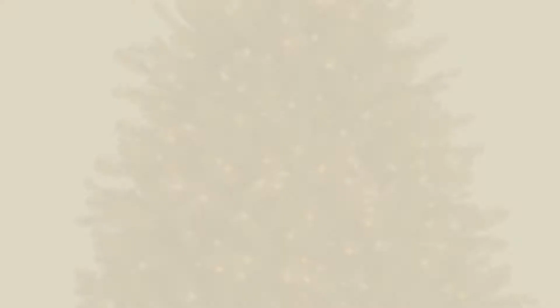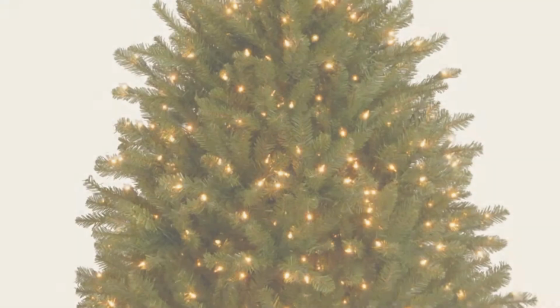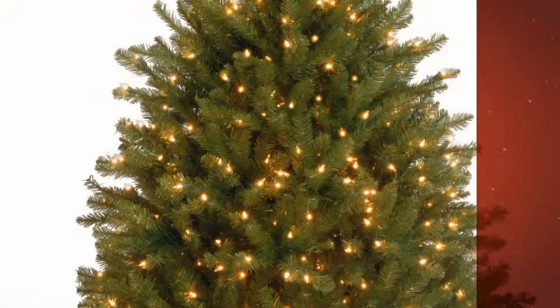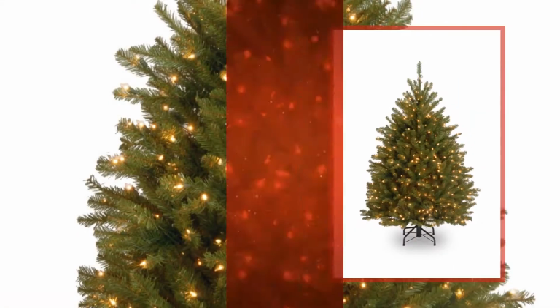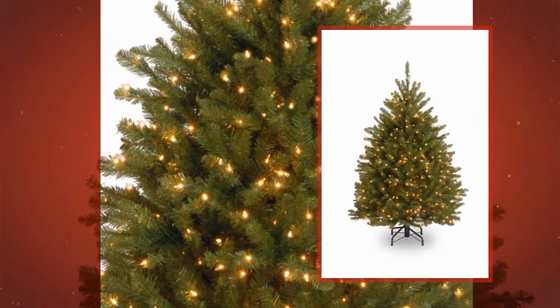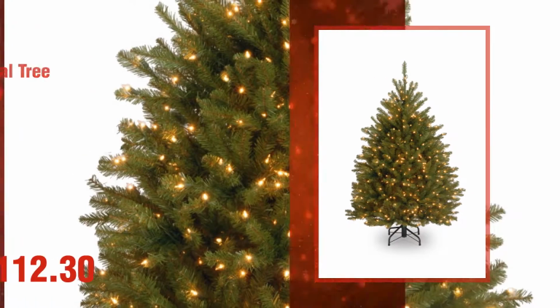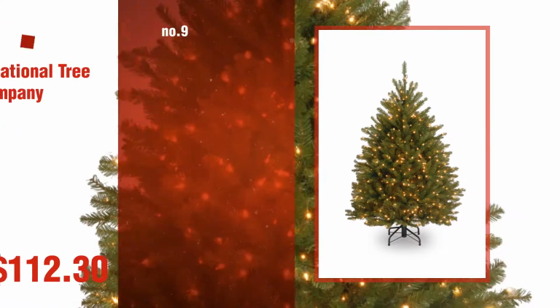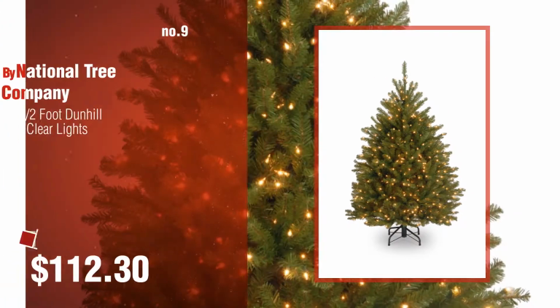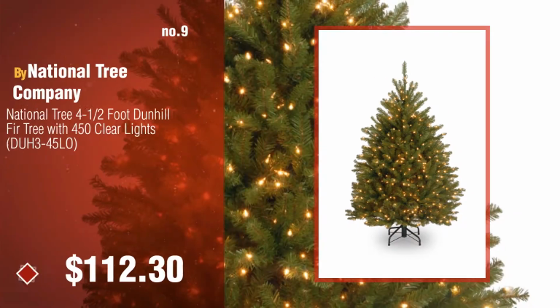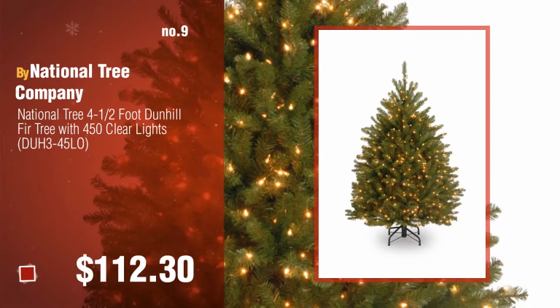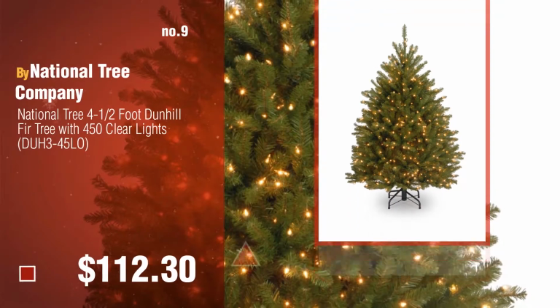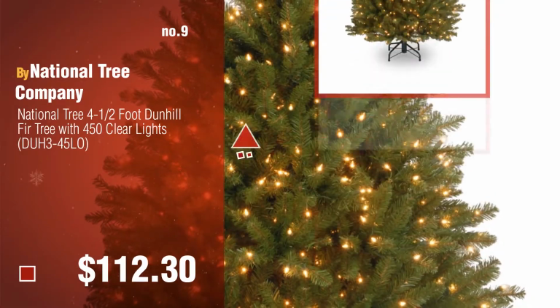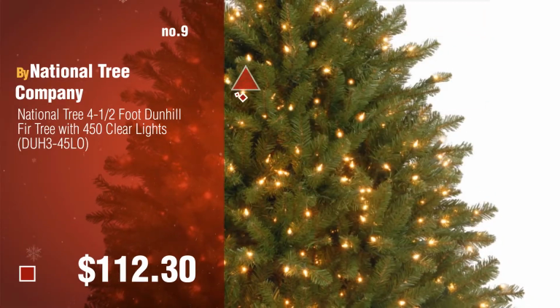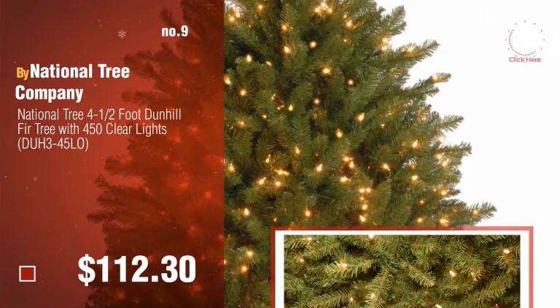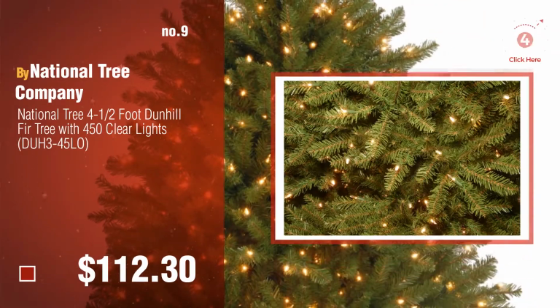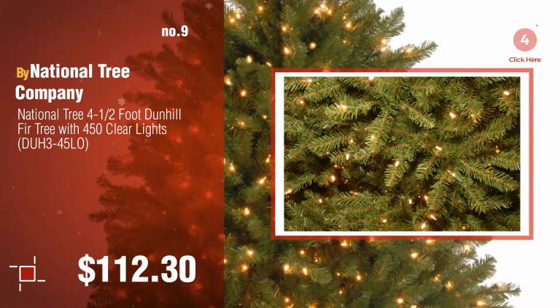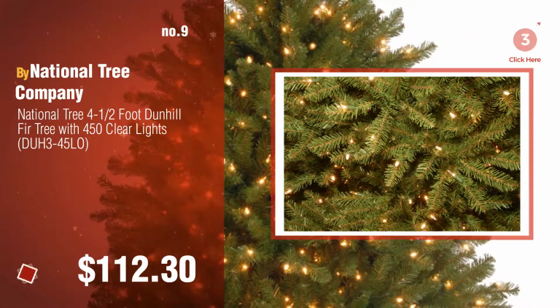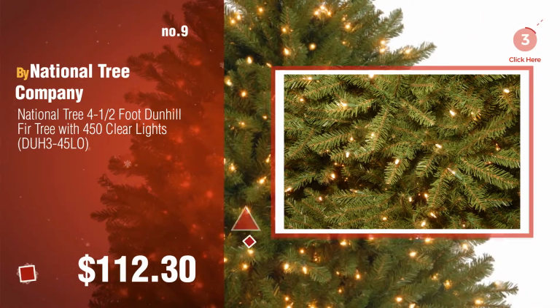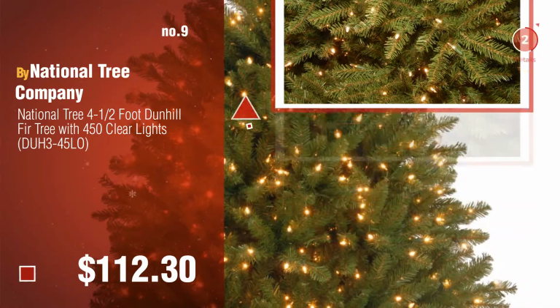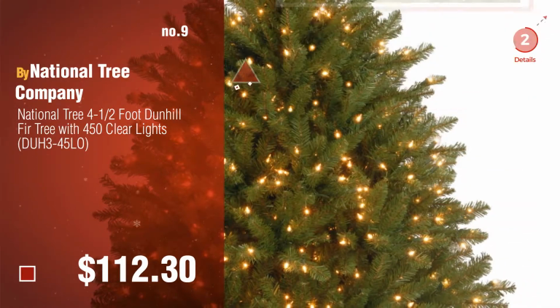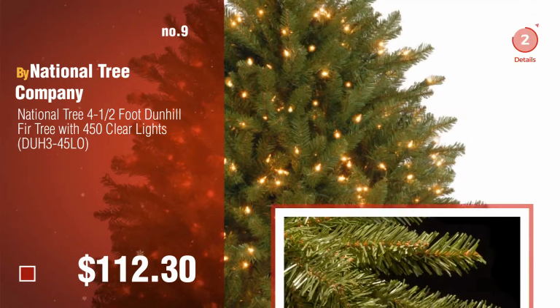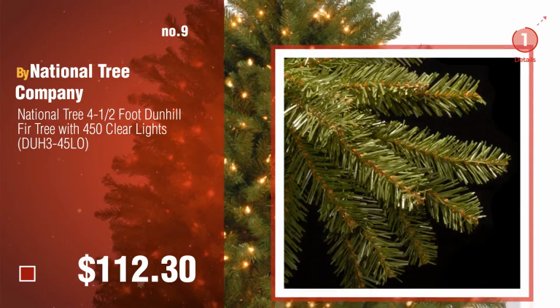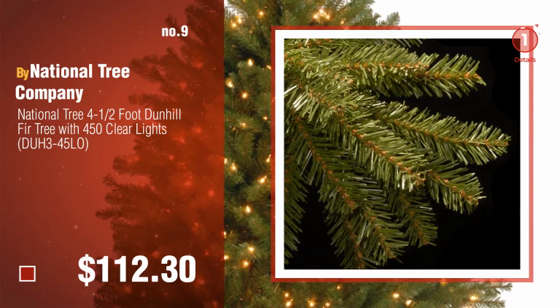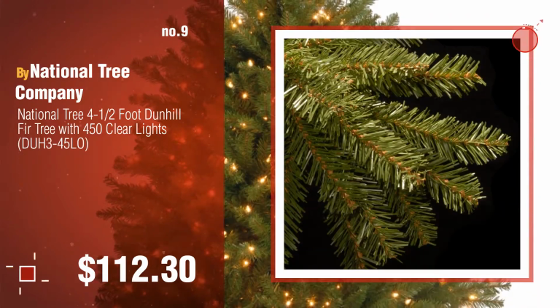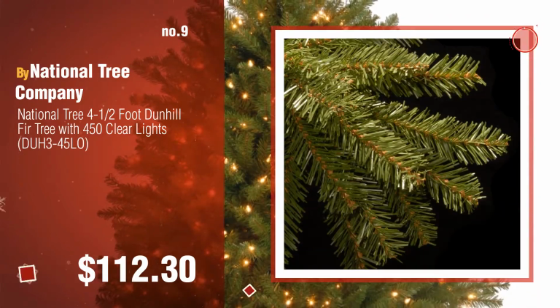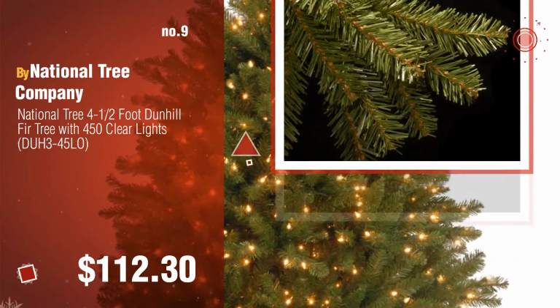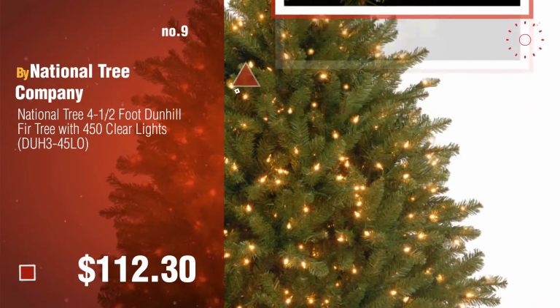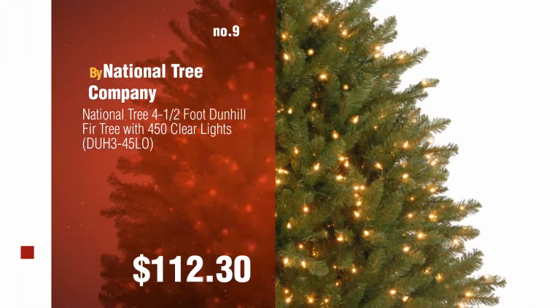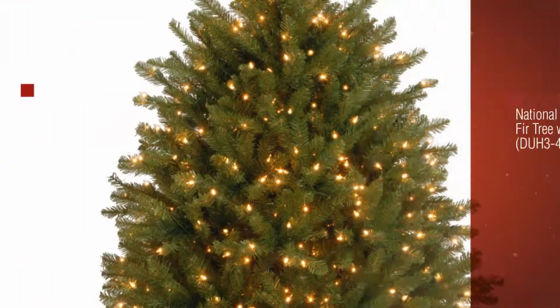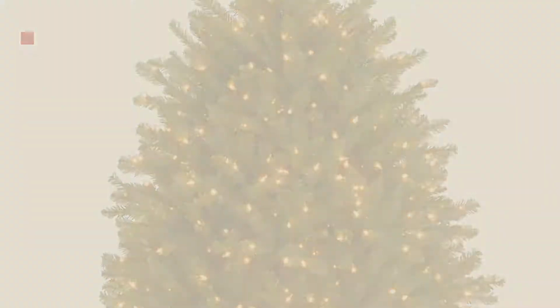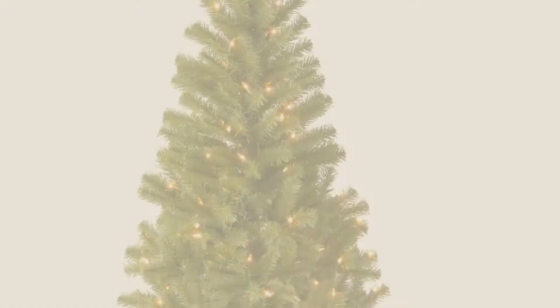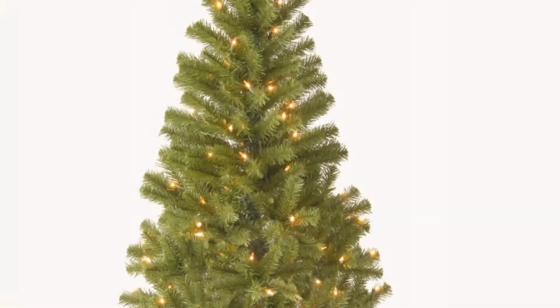Number nine. Discover more three to six feet Christmas trees — ideas and items to explore. Click the description below. Number ten.